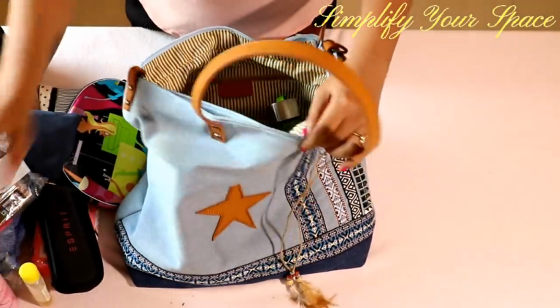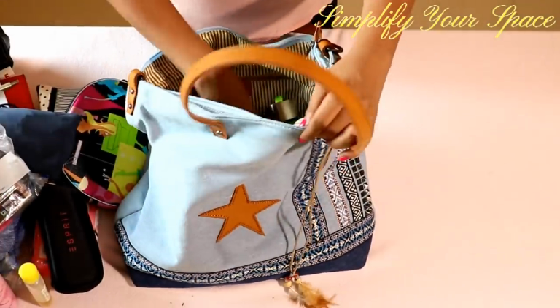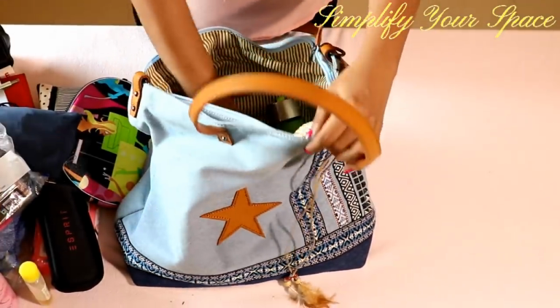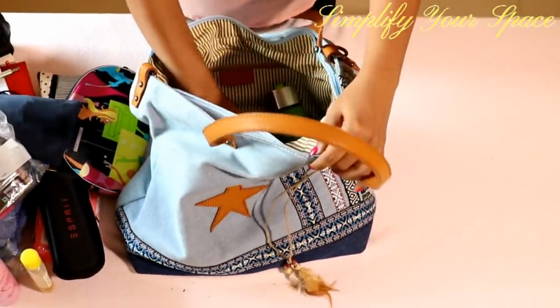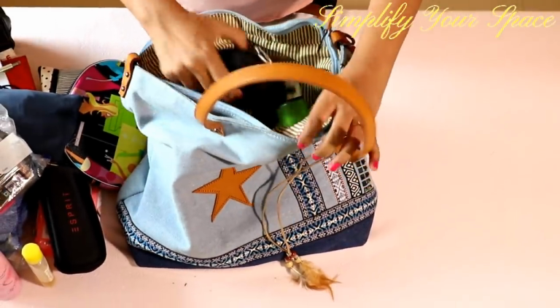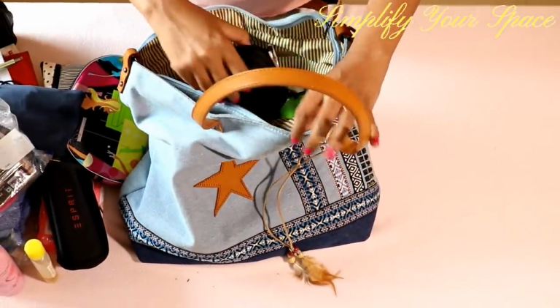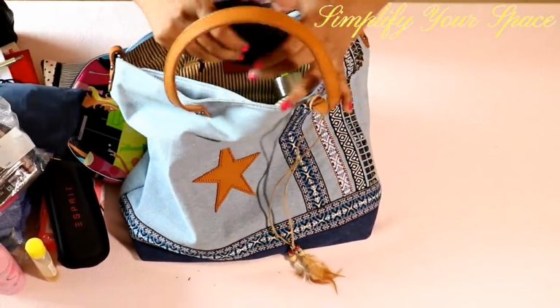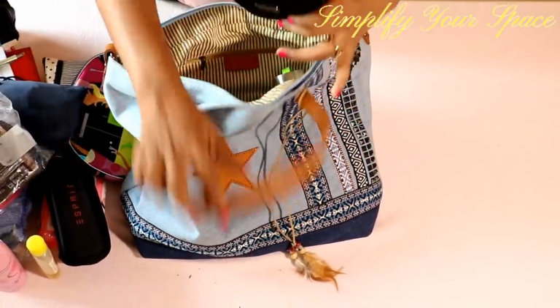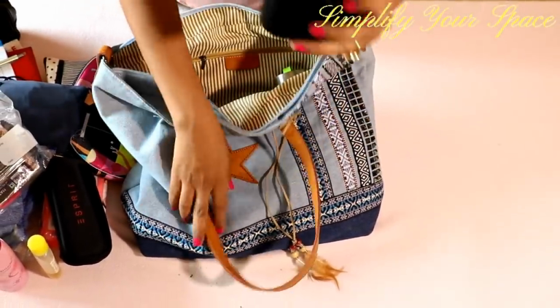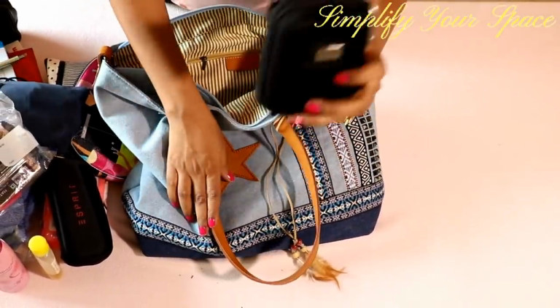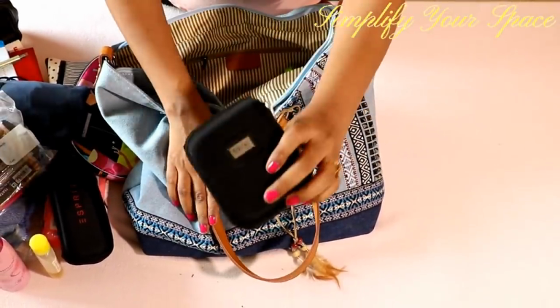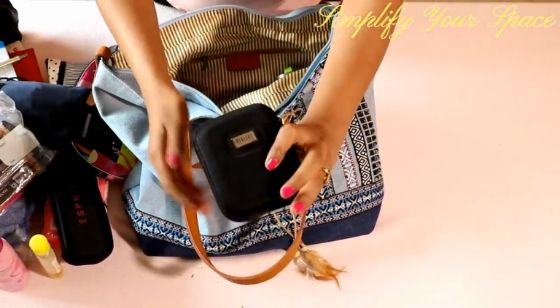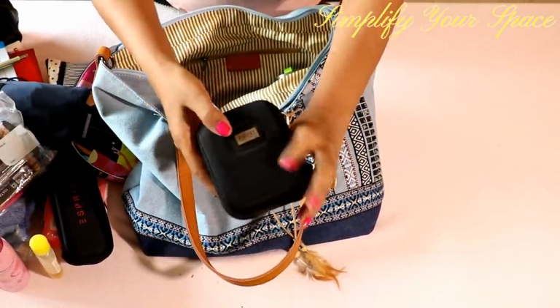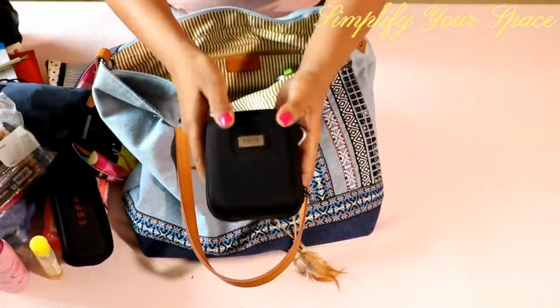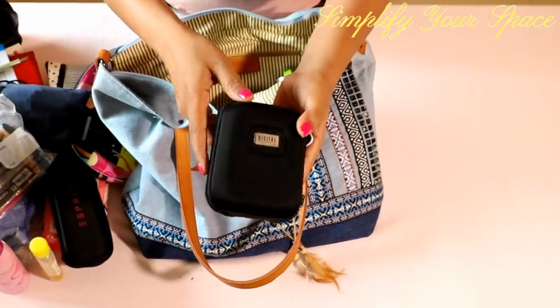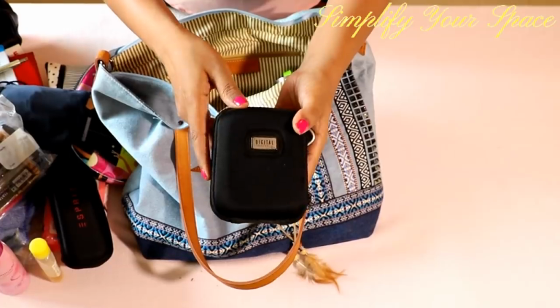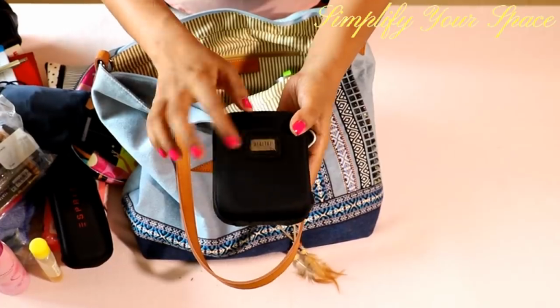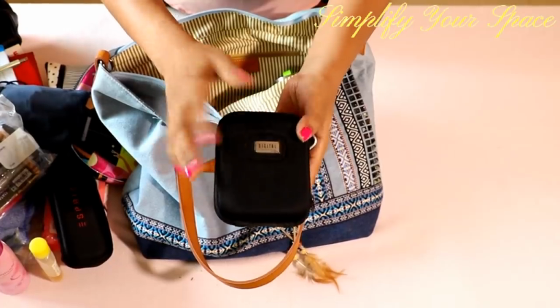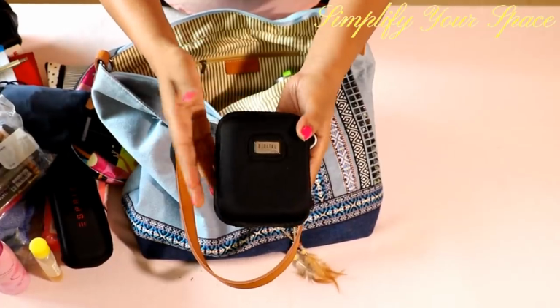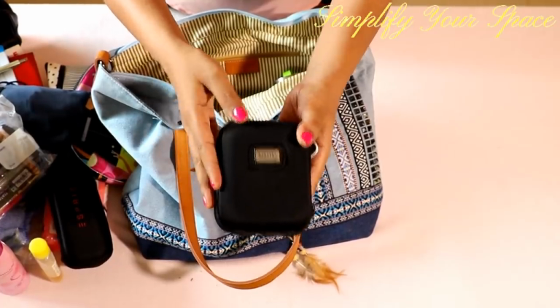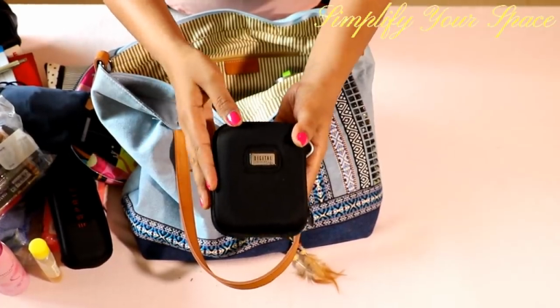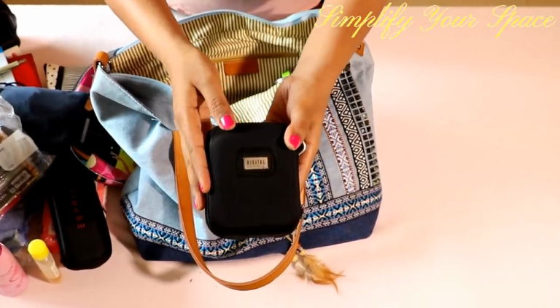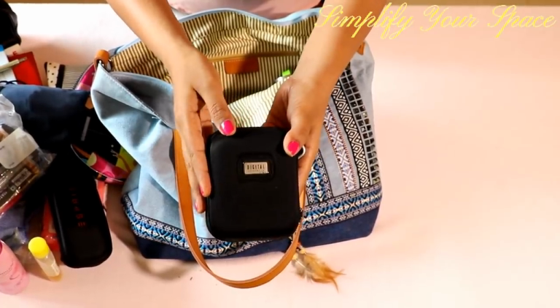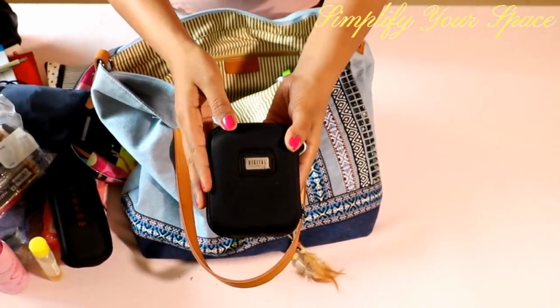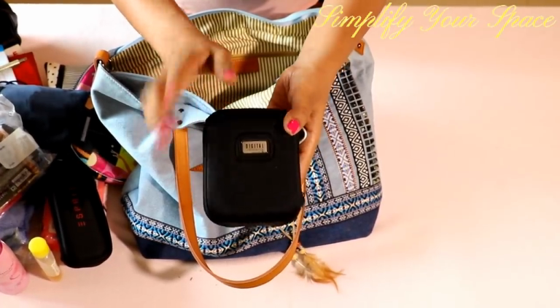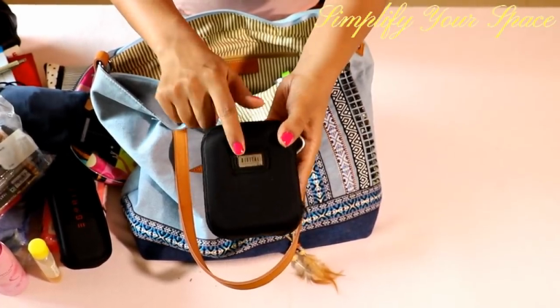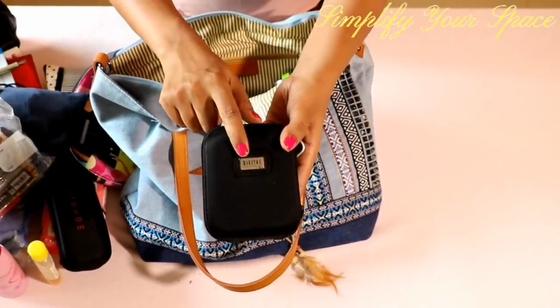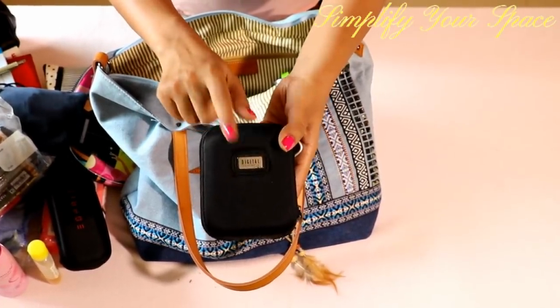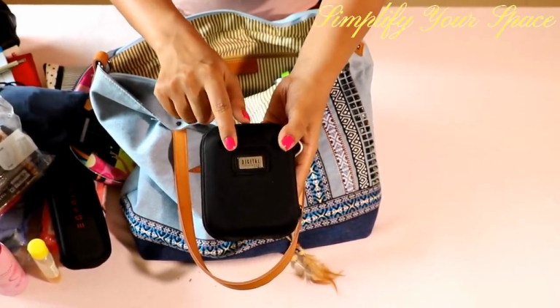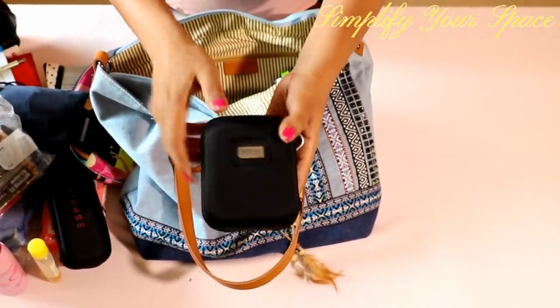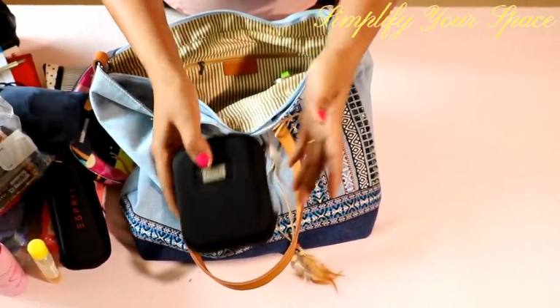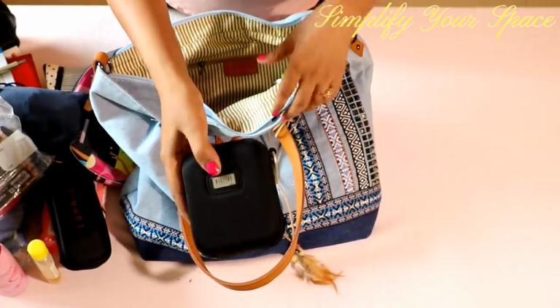Always carry your expensive items such as real jewelry and cameras in your handbag instead of in your luggage. If your luggage gets lost, so will your expensive stuff.